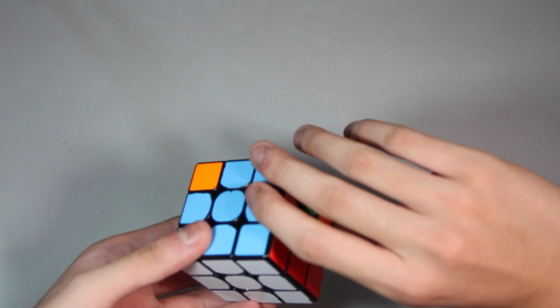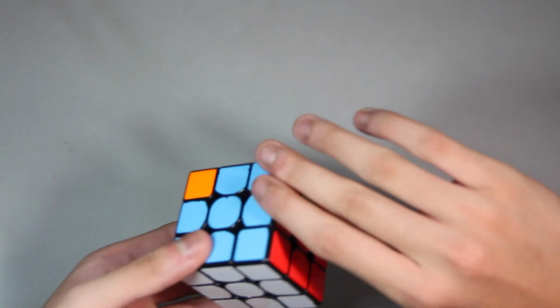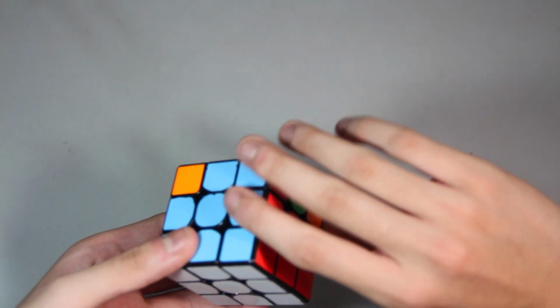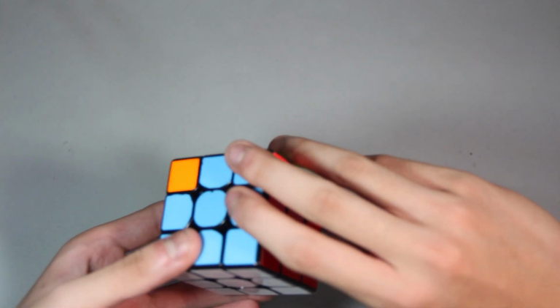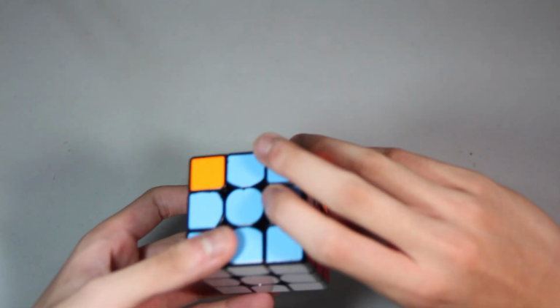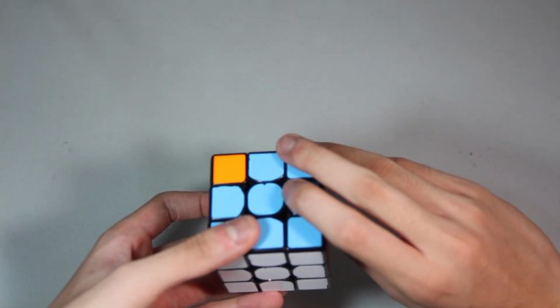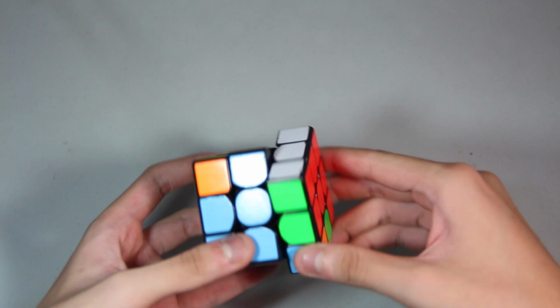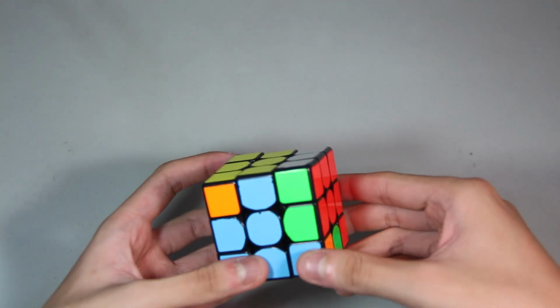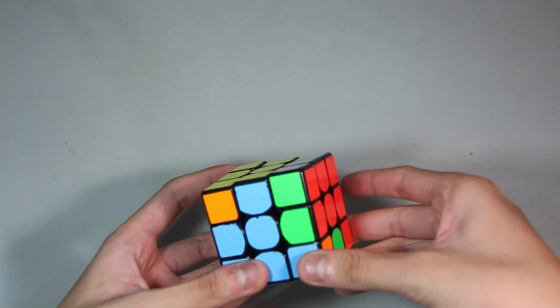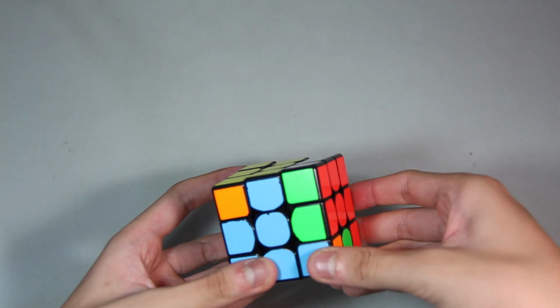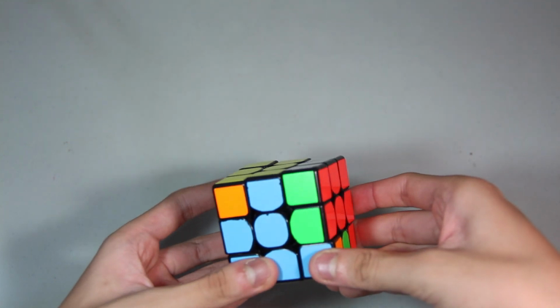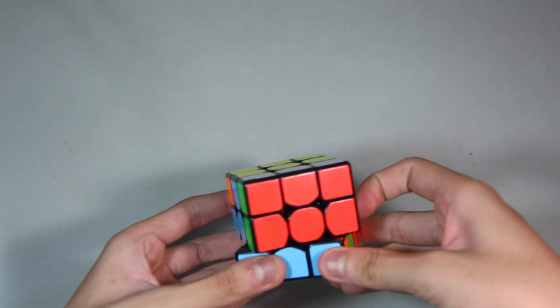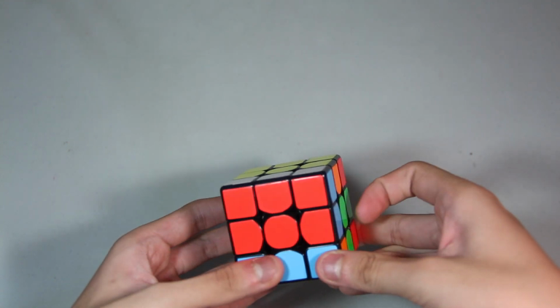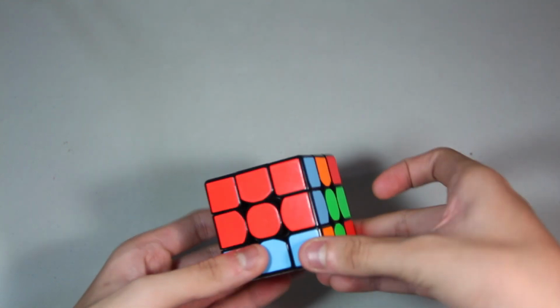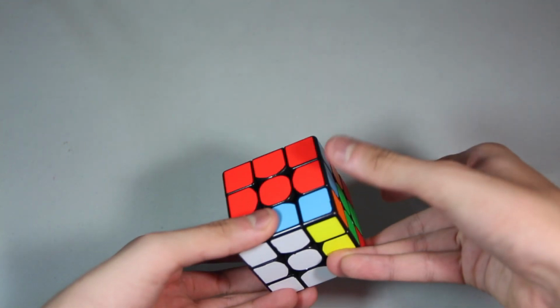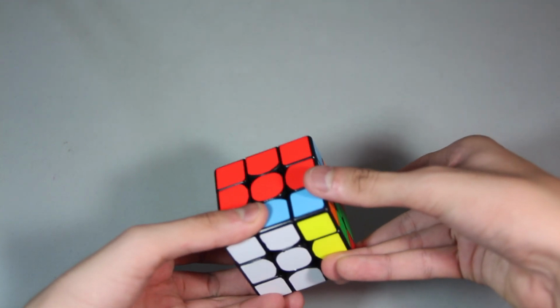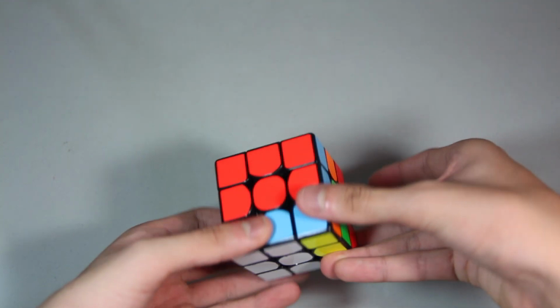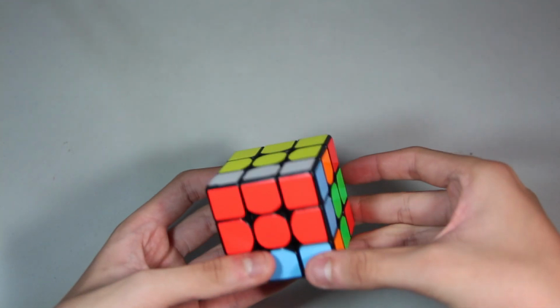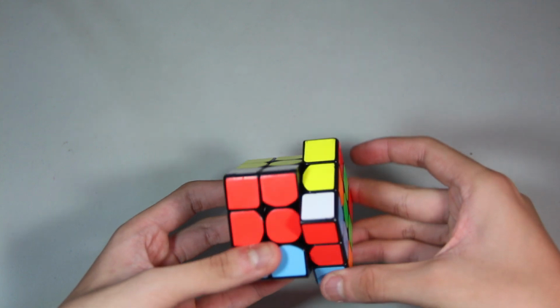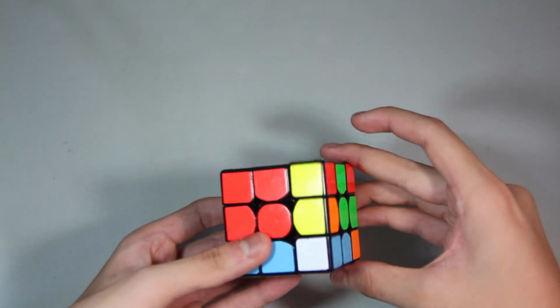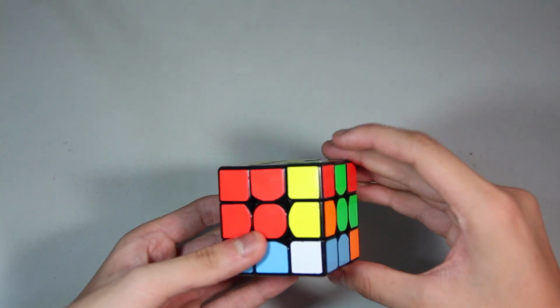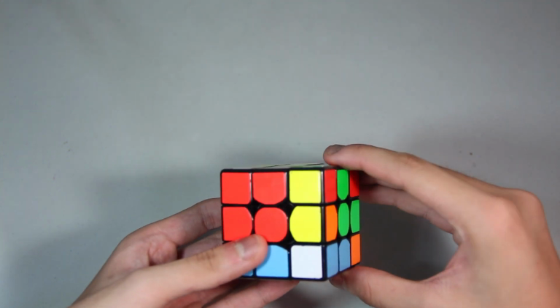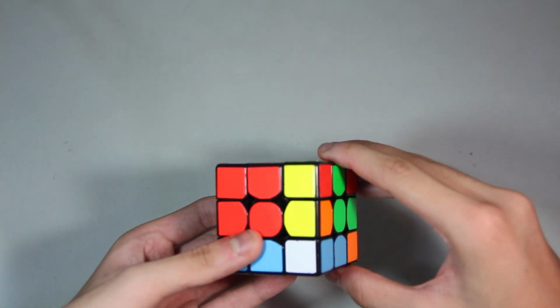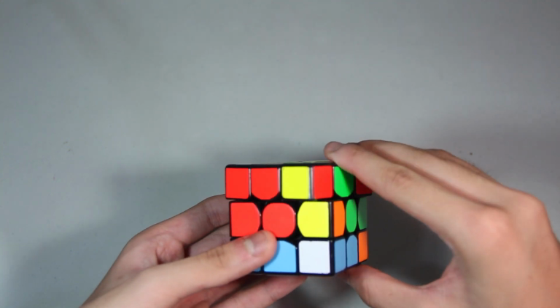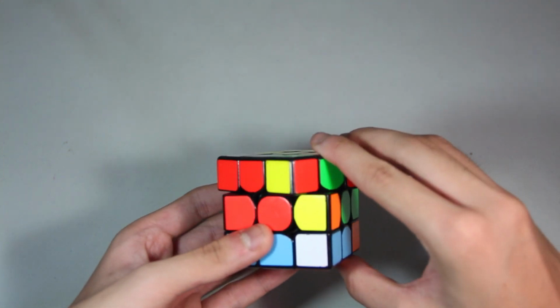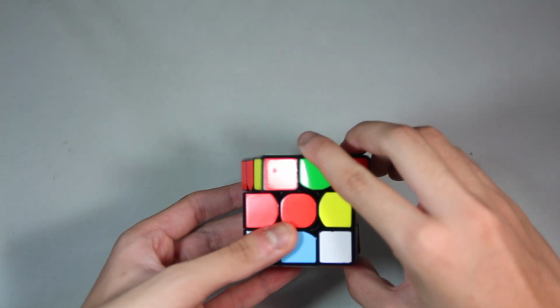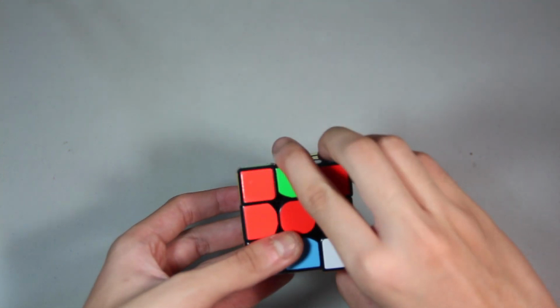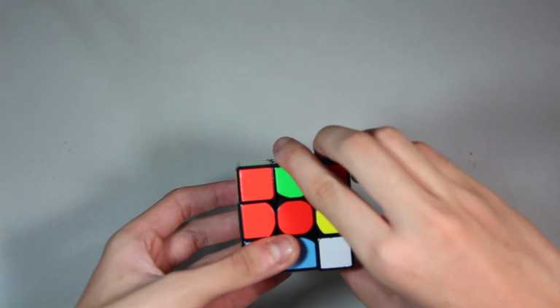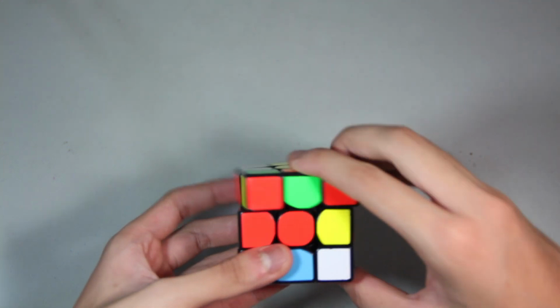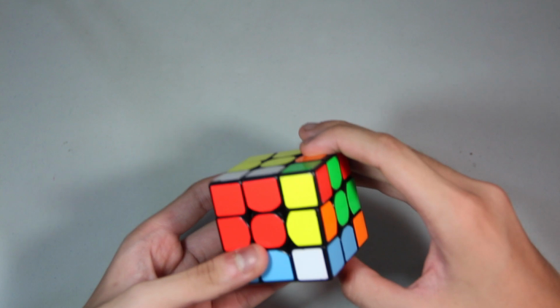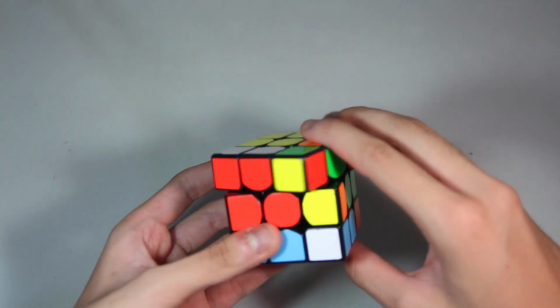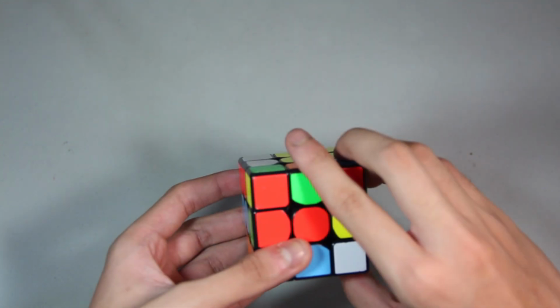First you have to grip it like this. Do an R2. Wide U. Keeping like these fingers here. R', then push with your right finger like that.